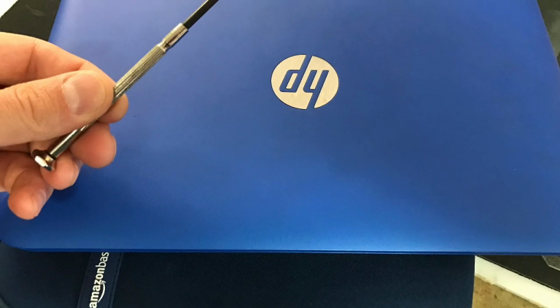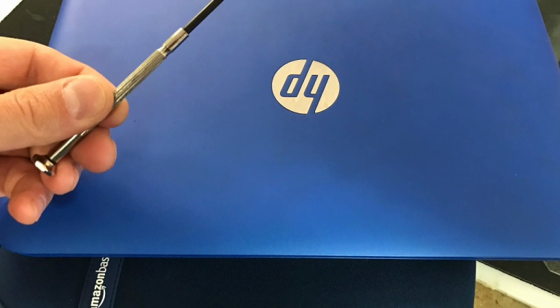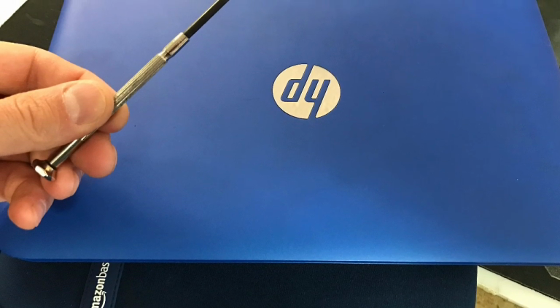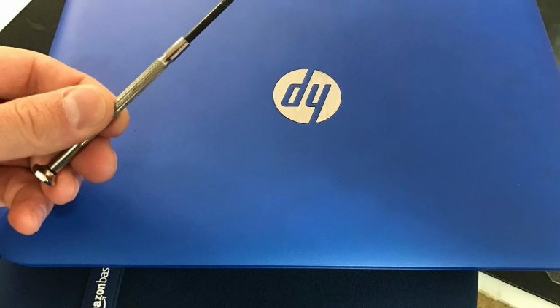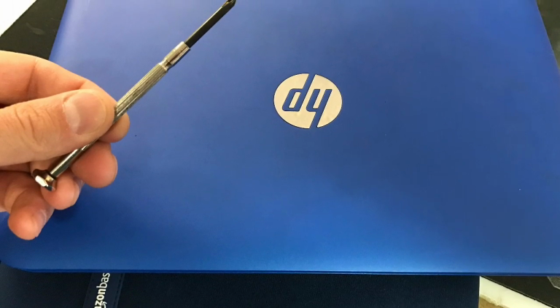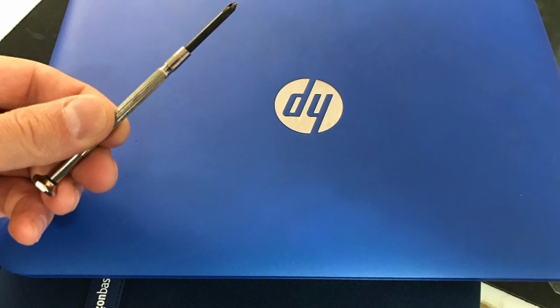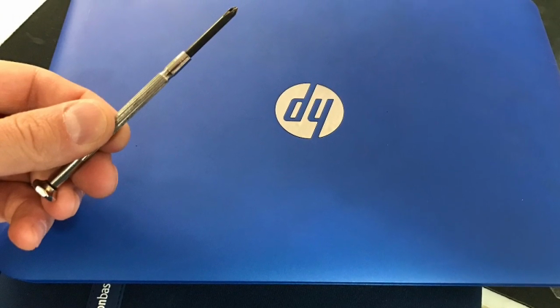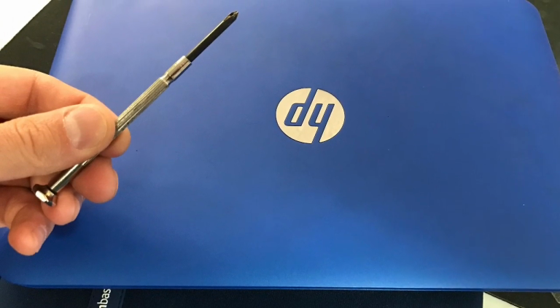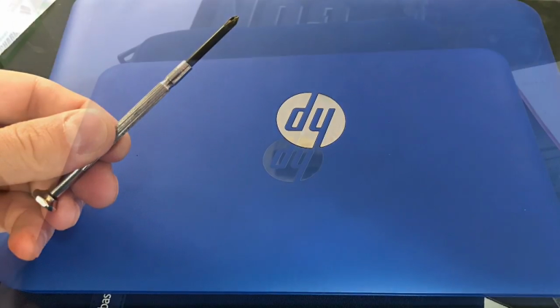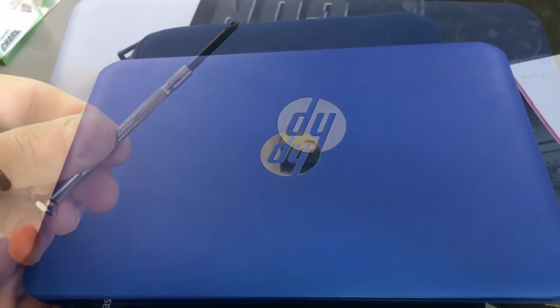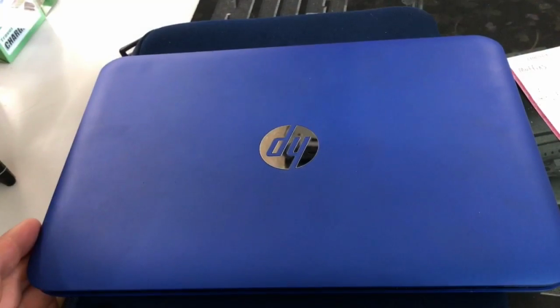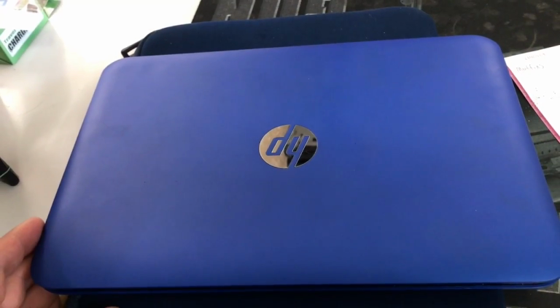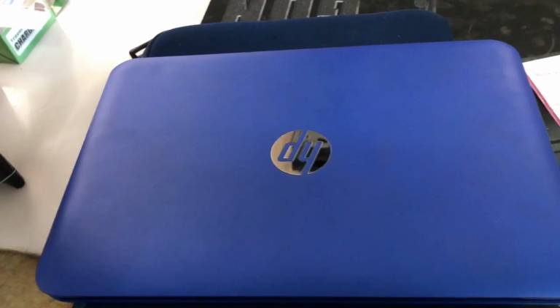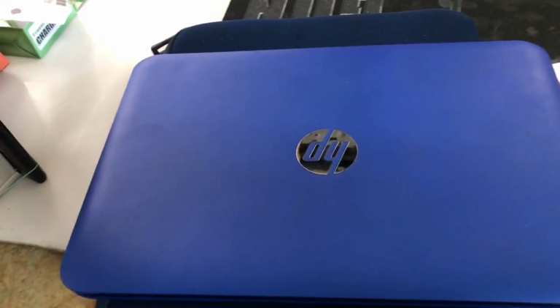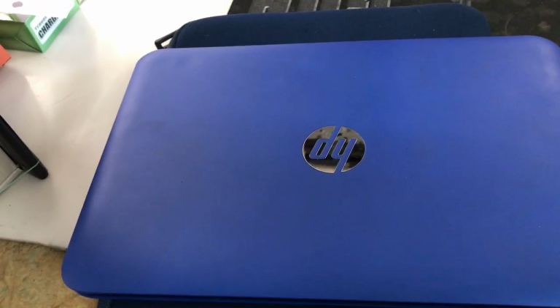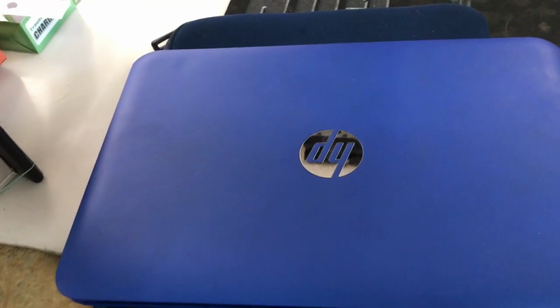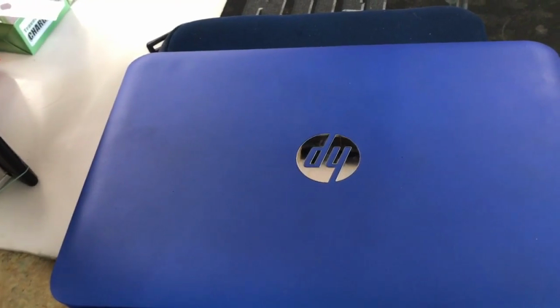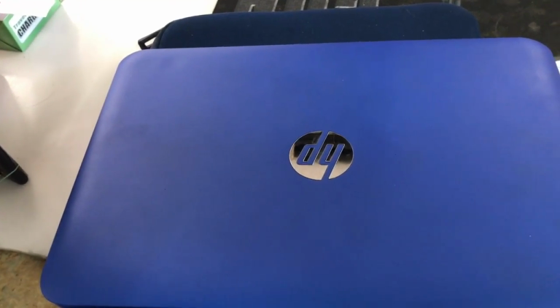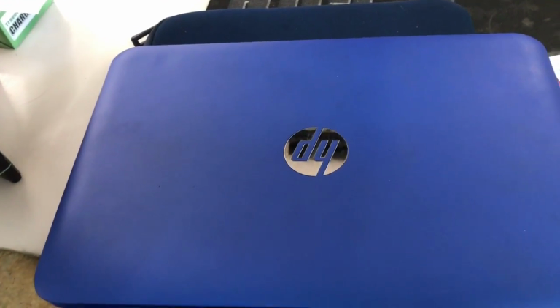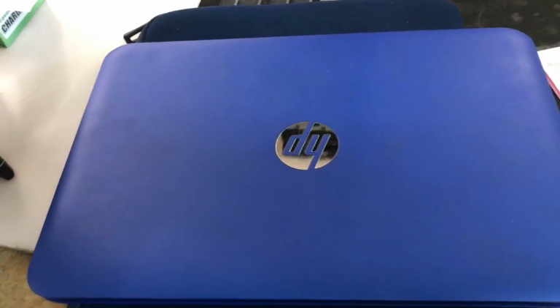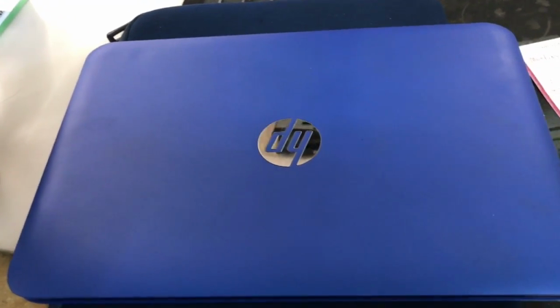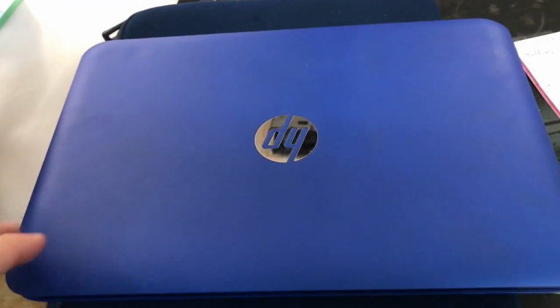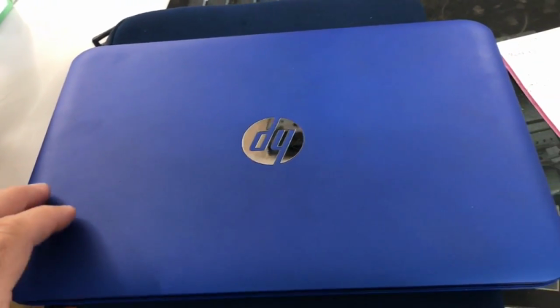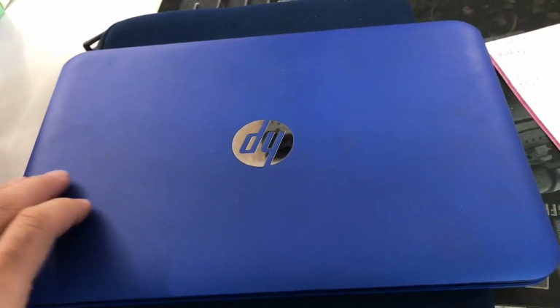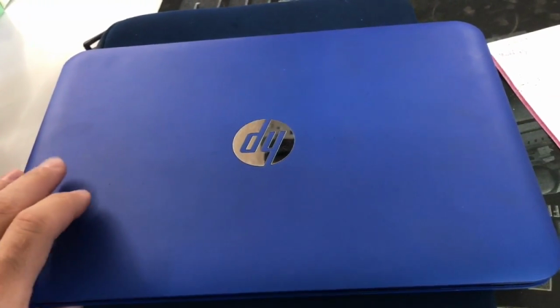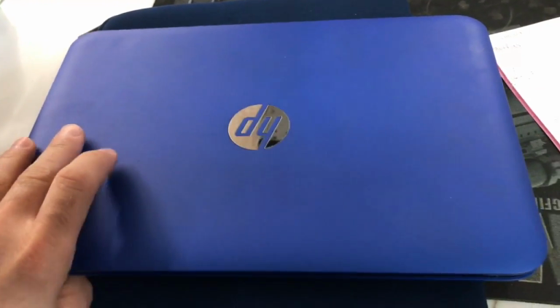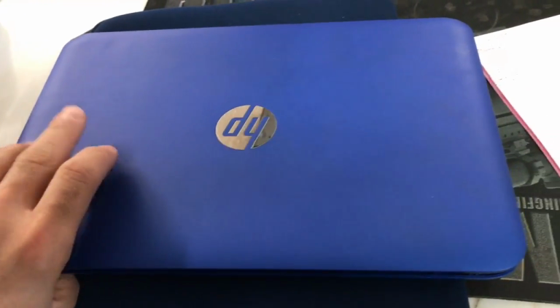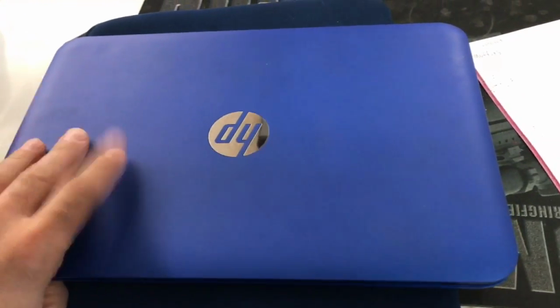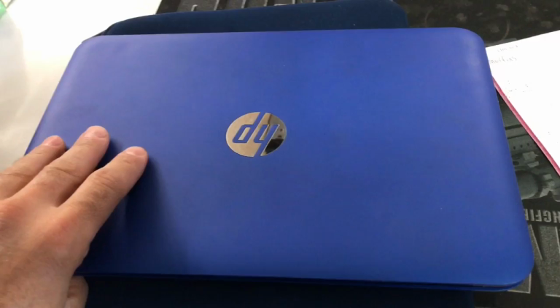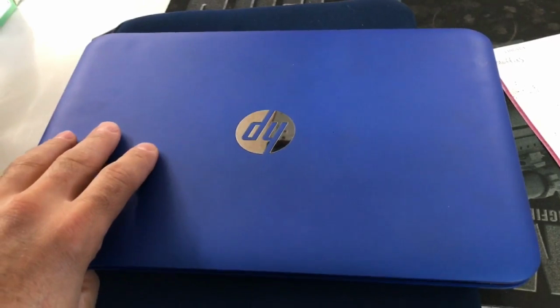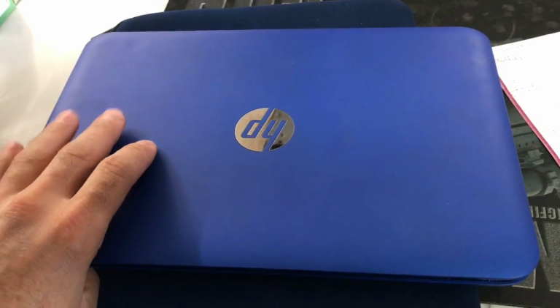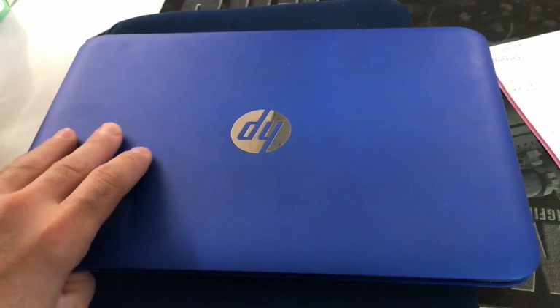I'm going to show you how to get inside your laptop fast and easy. I'm making this video because there's a guy showing this on YouTube and he takes like 10 minutes to show you how to get in here. We just want to get to the point and I'm going to try to make it as quick as possible.